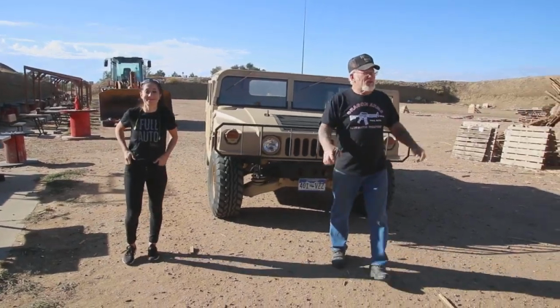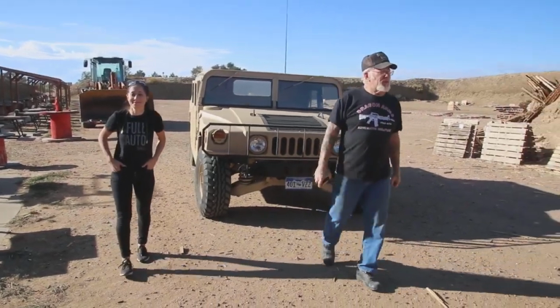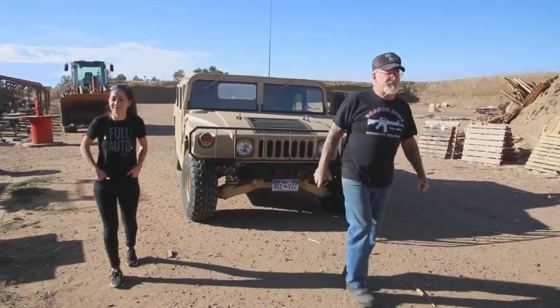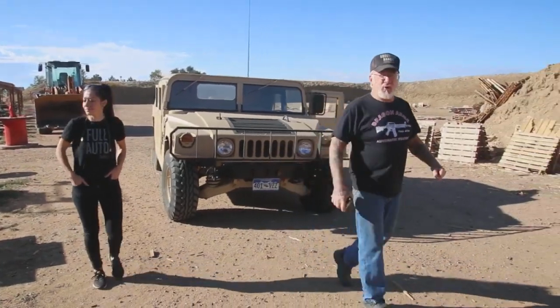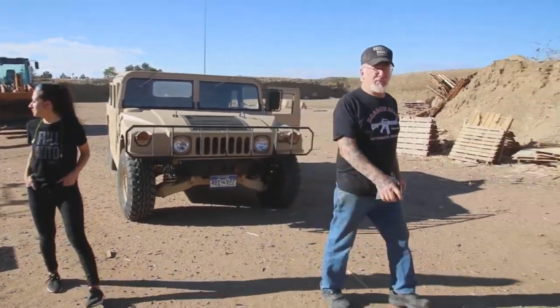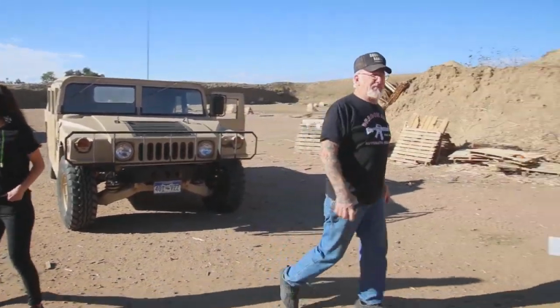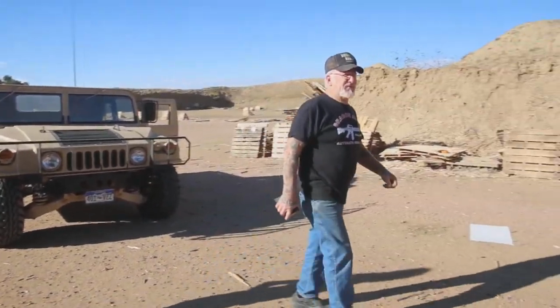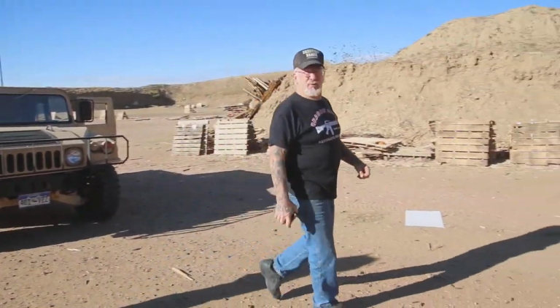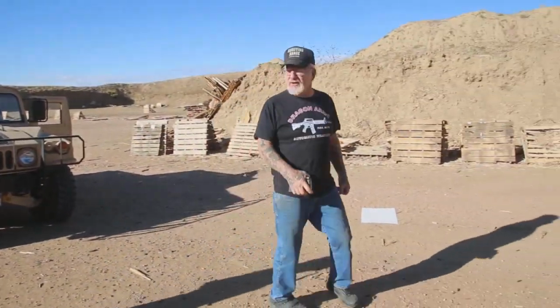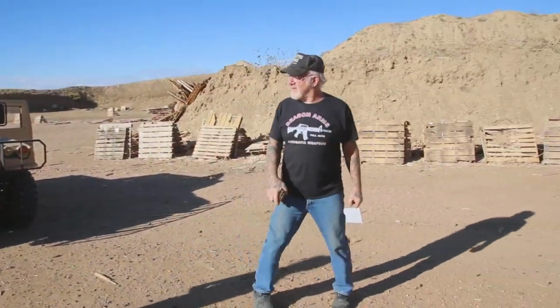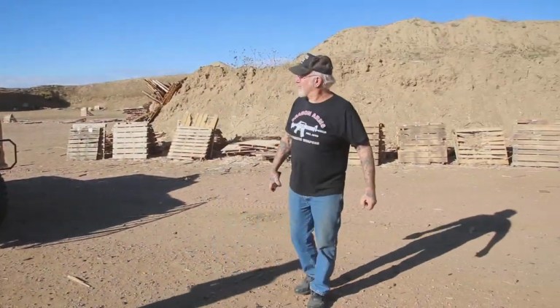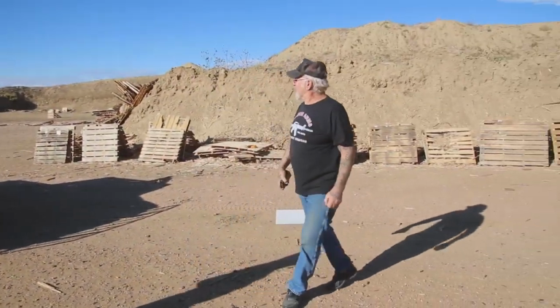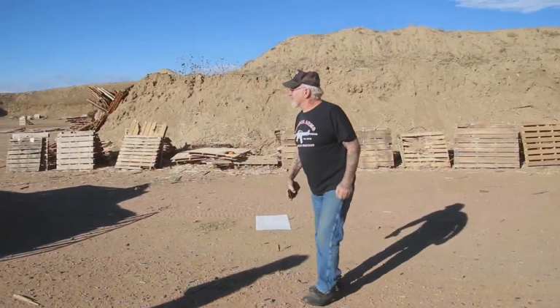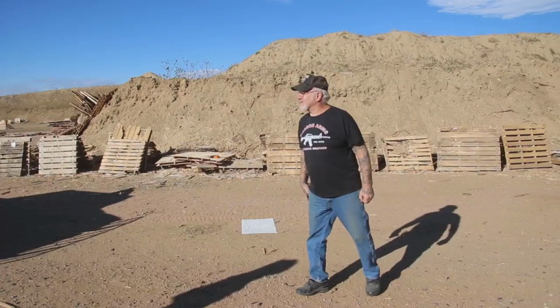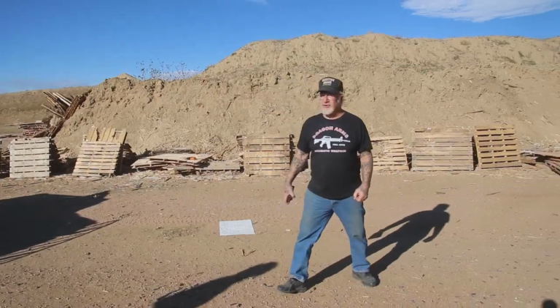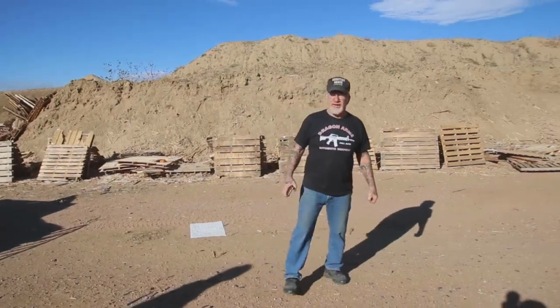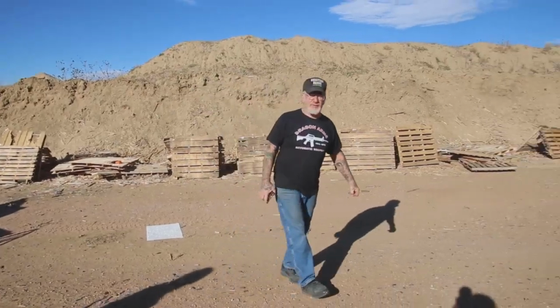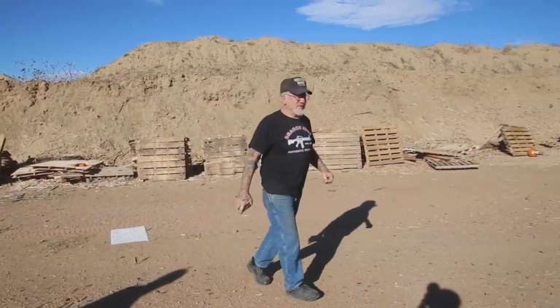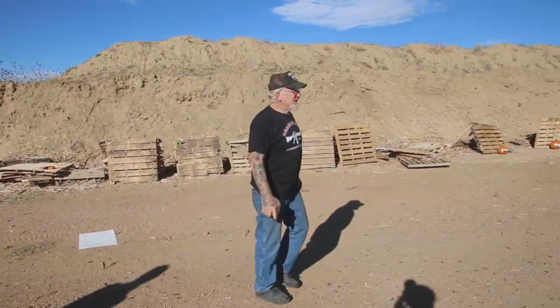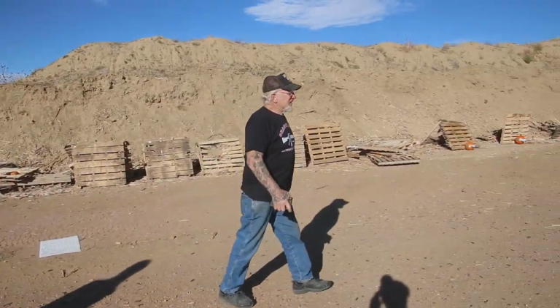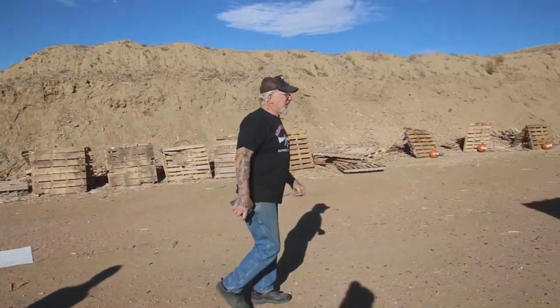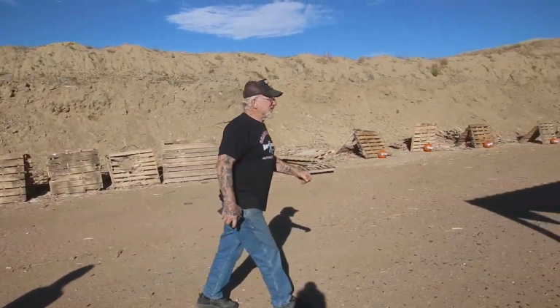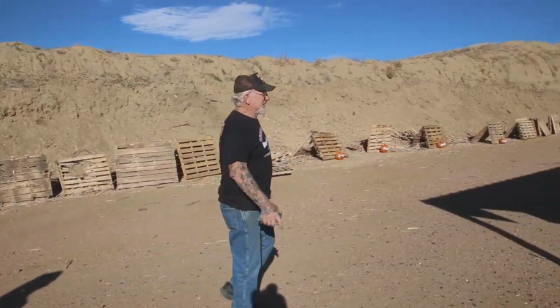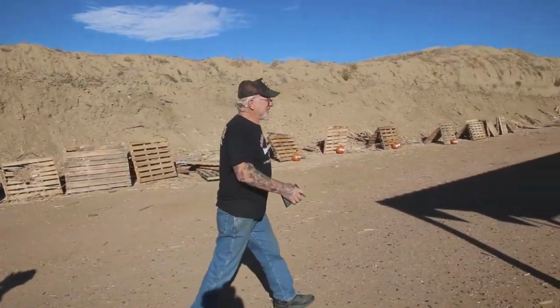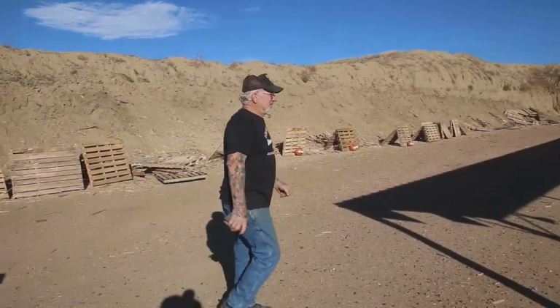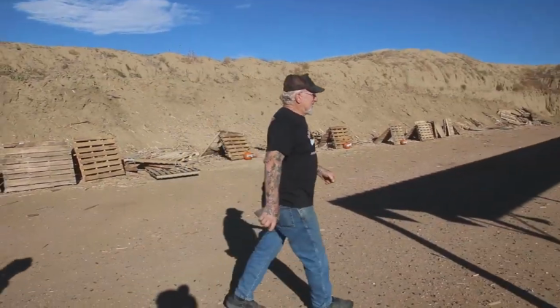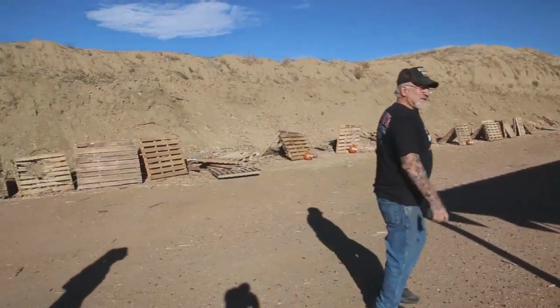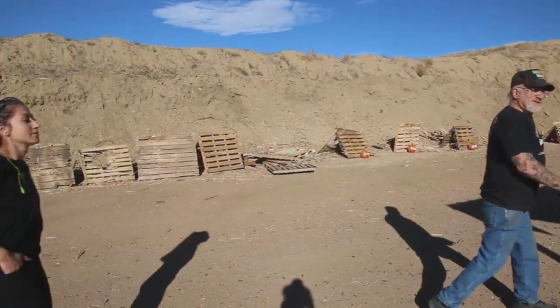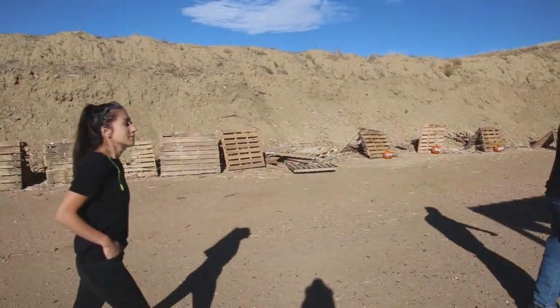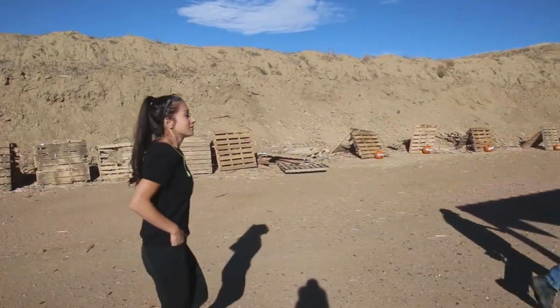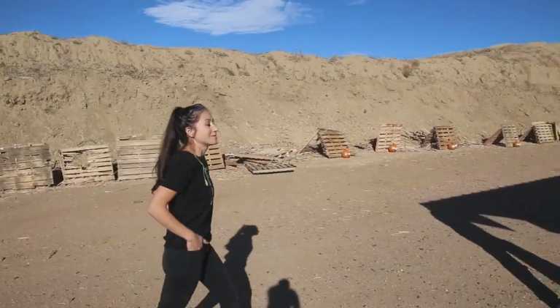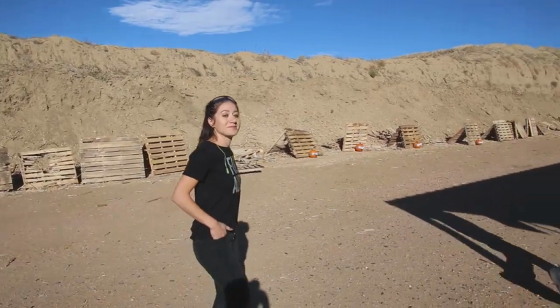We're doing this before we open up, so this way we don't endanger any customers. Okay, Melissa, let's tell them what we have here.